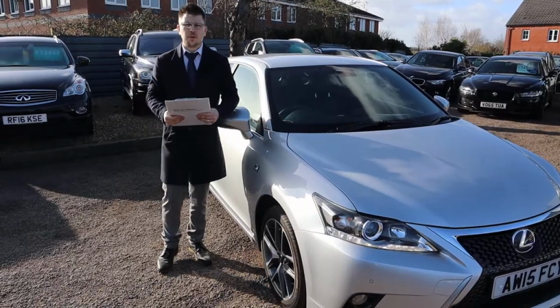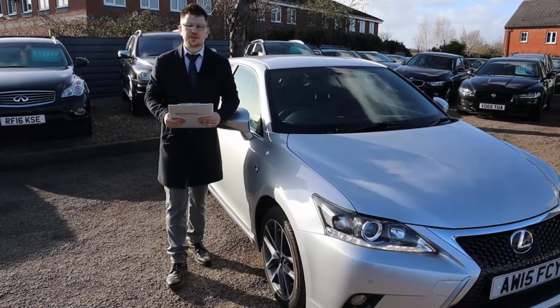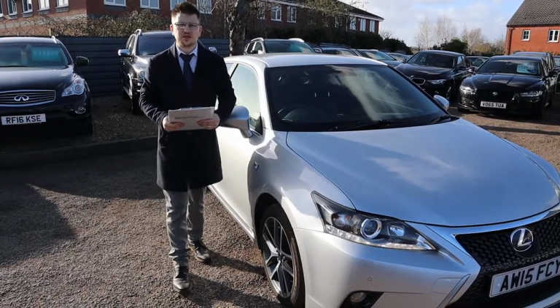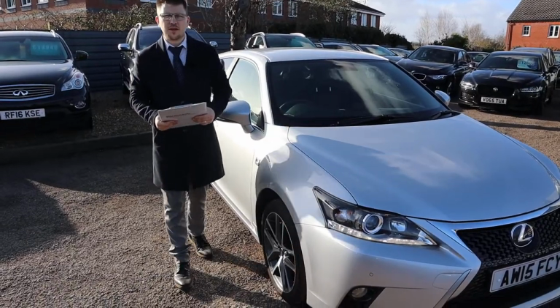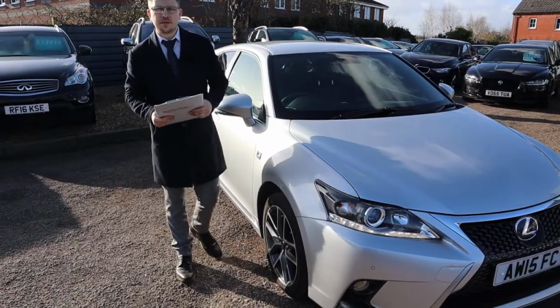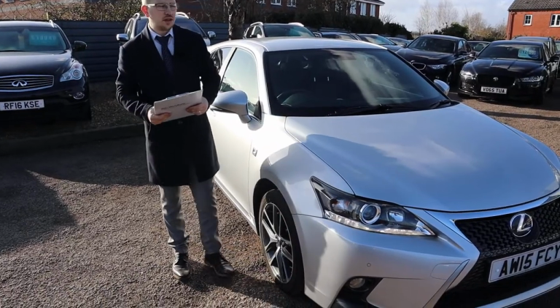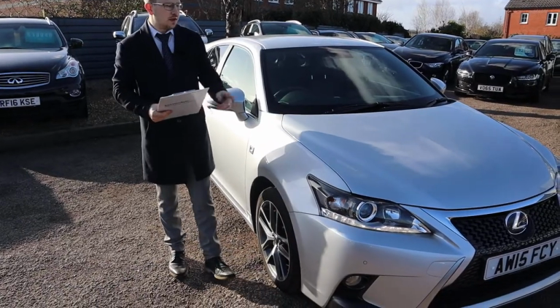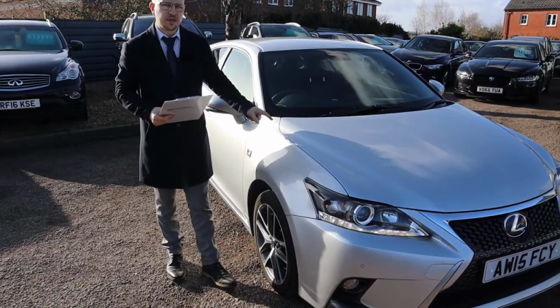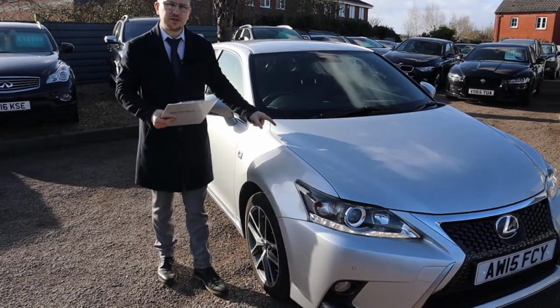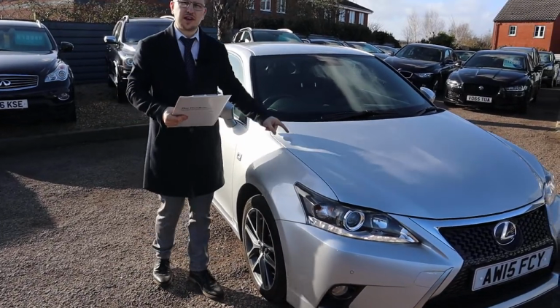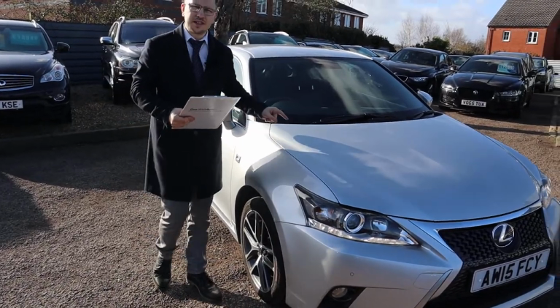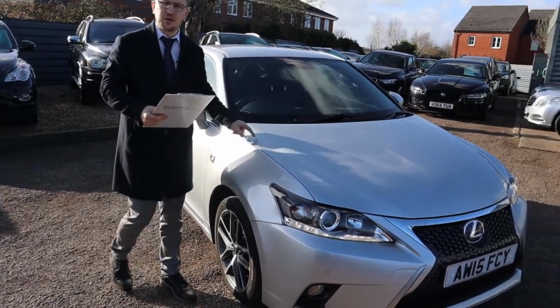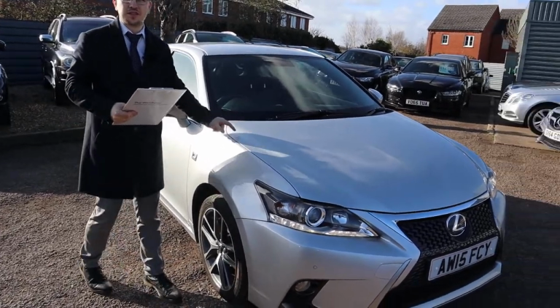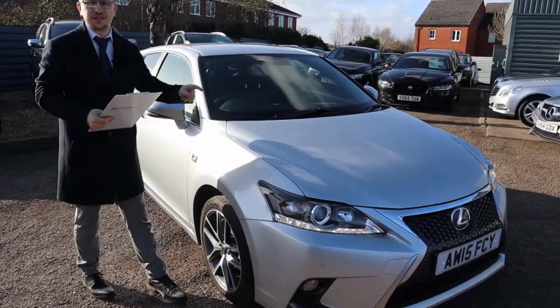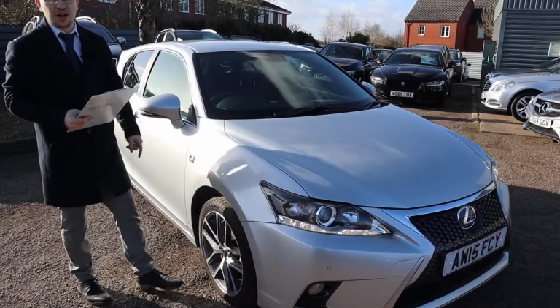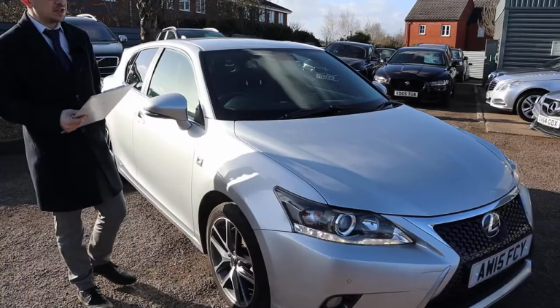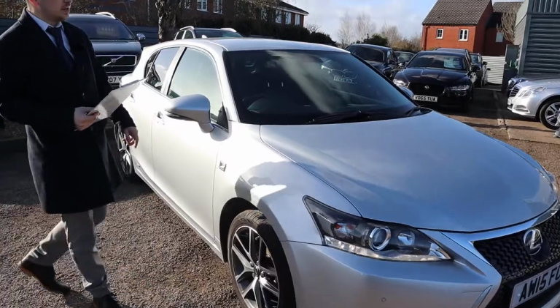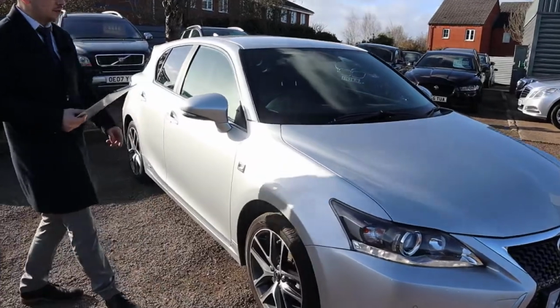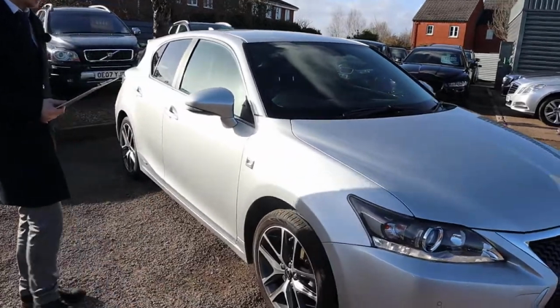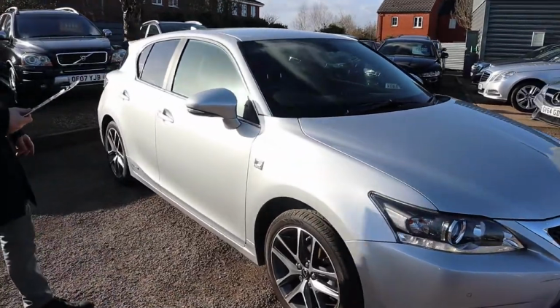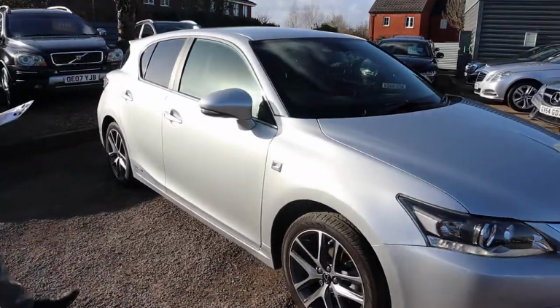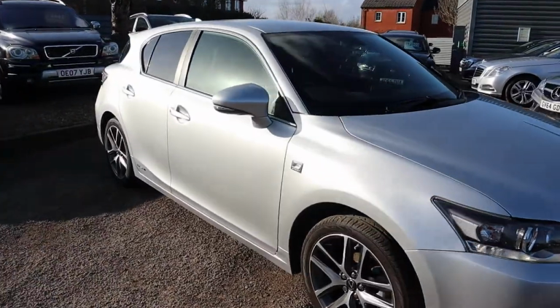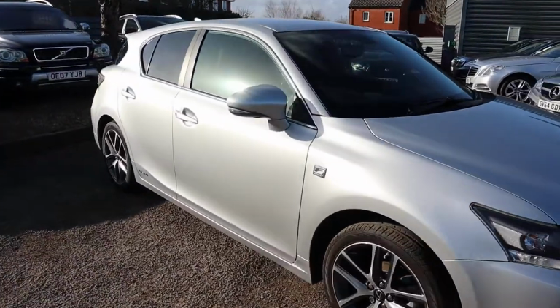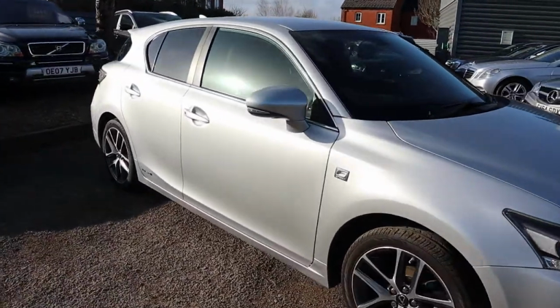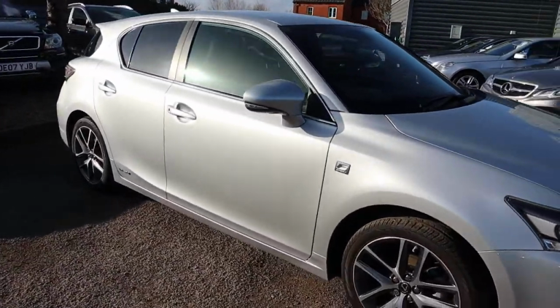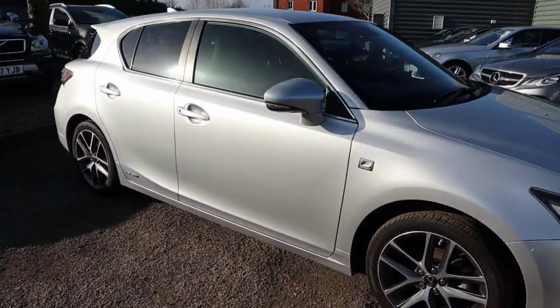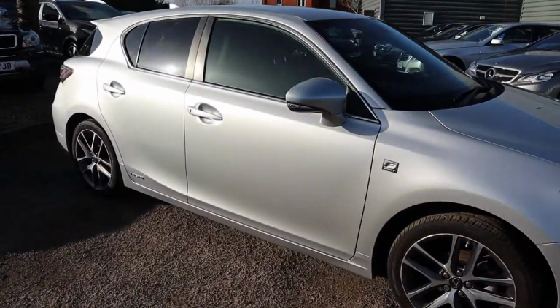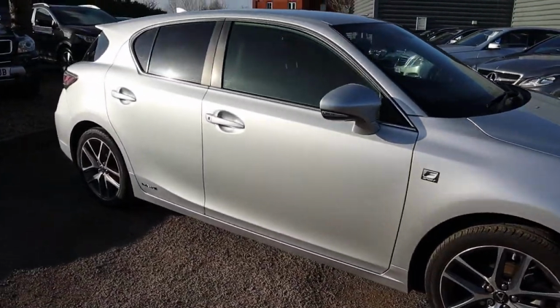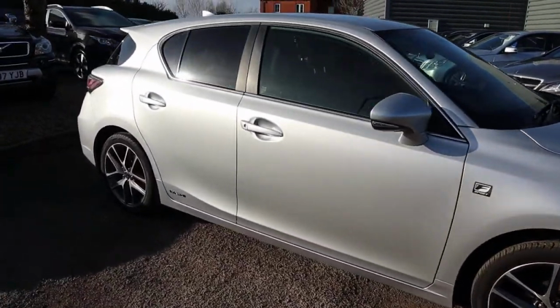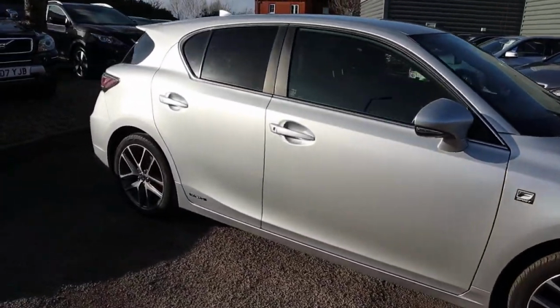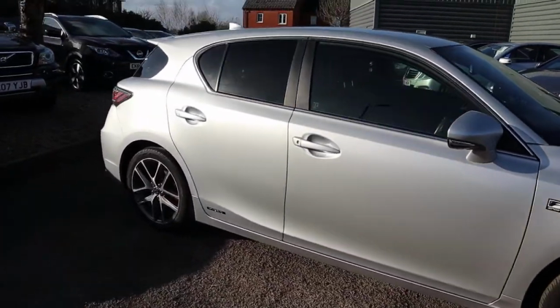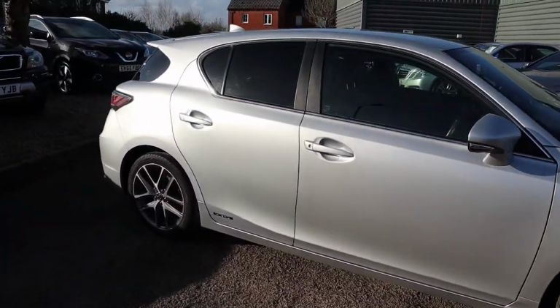Welcome to Country Car, my name's Tom. Brand new to stock is this gorgeous Lexus Hybrid. I'm going to give you a walk around the car today, show you a few of the features and the general condition of it.